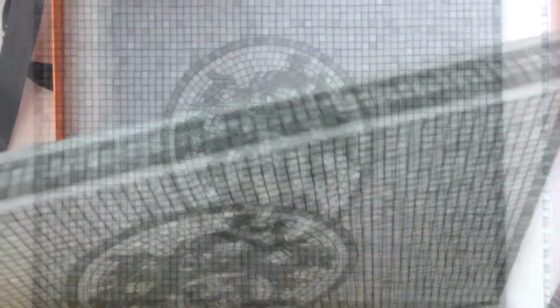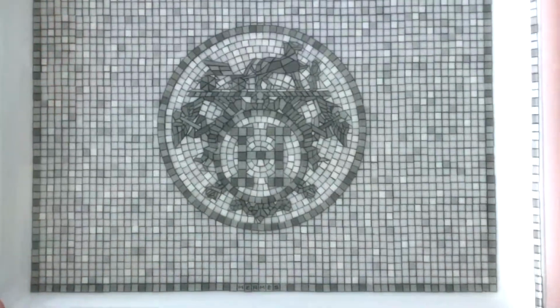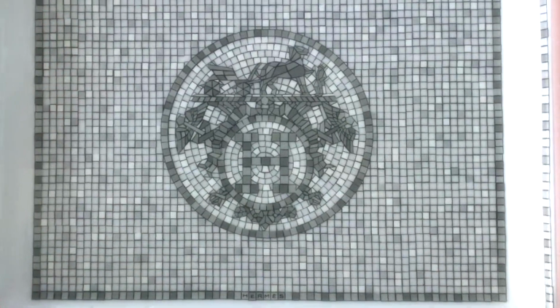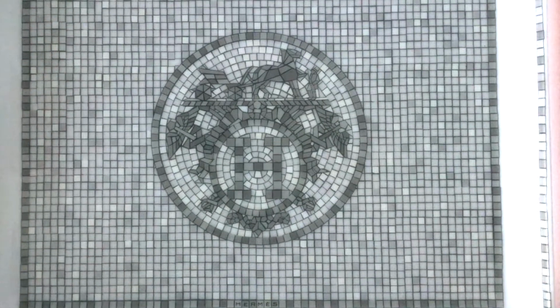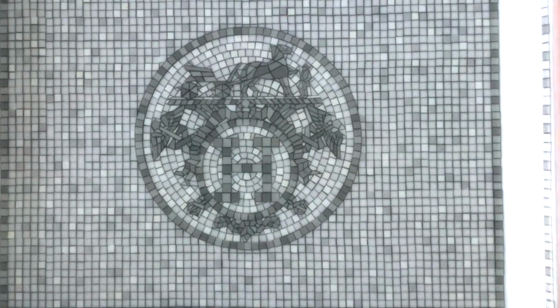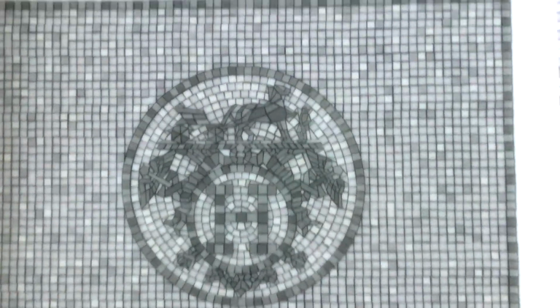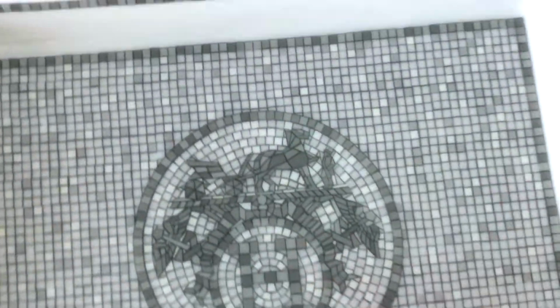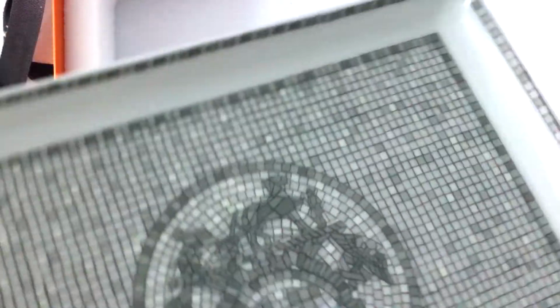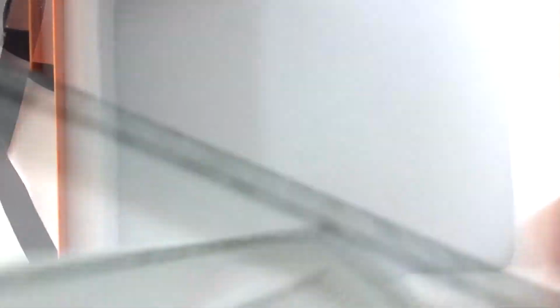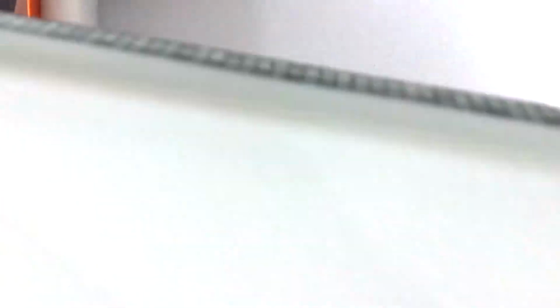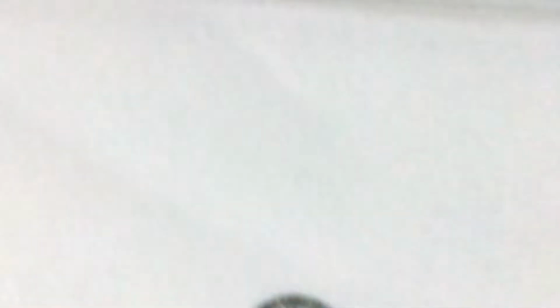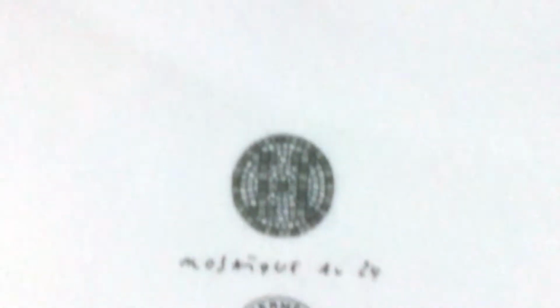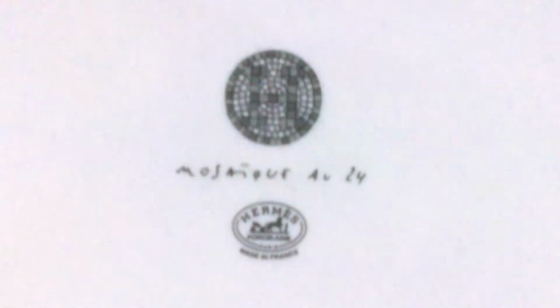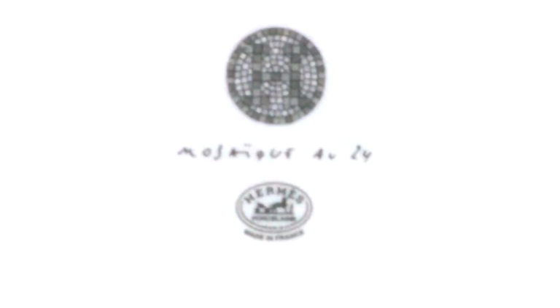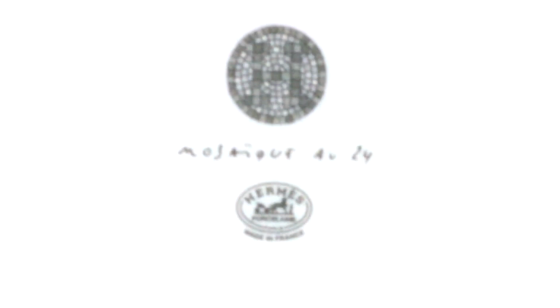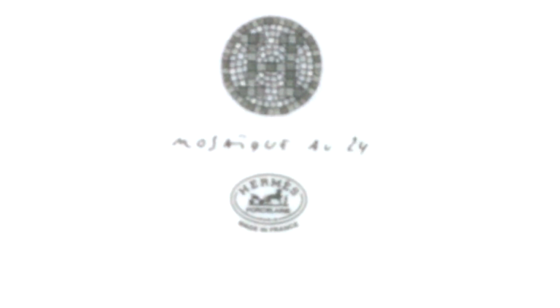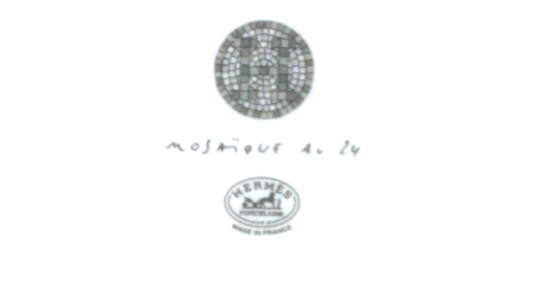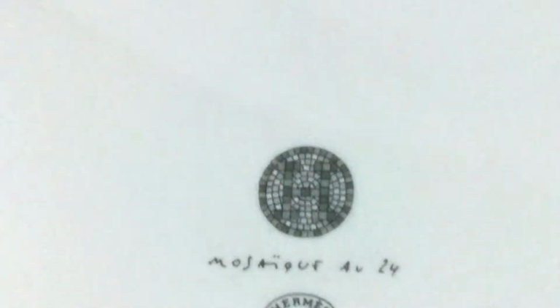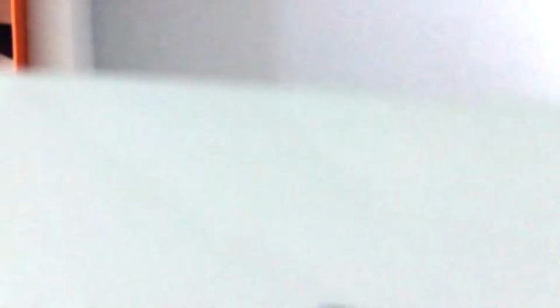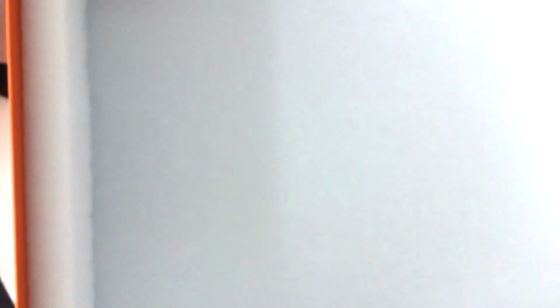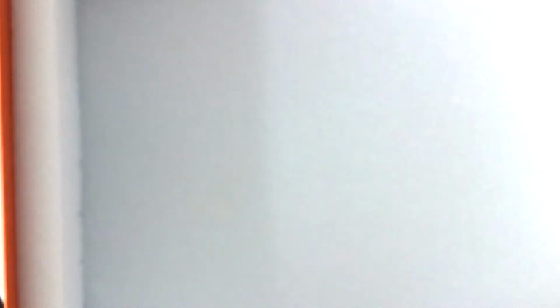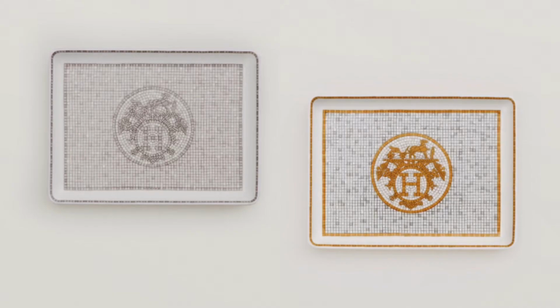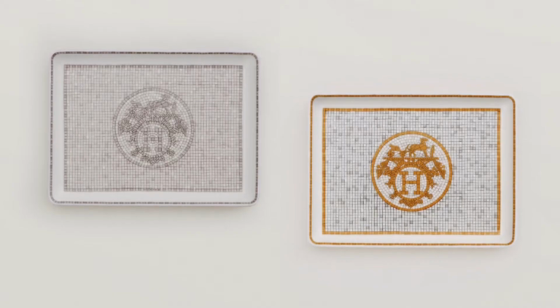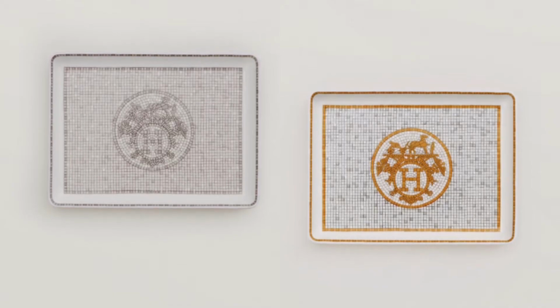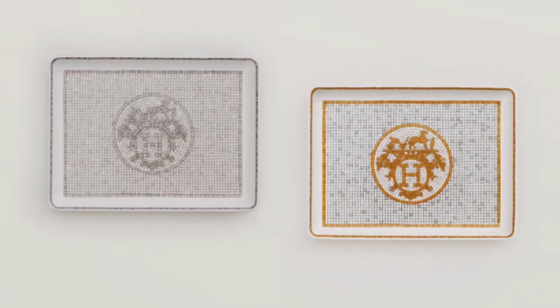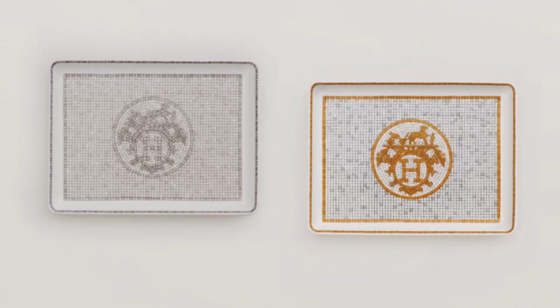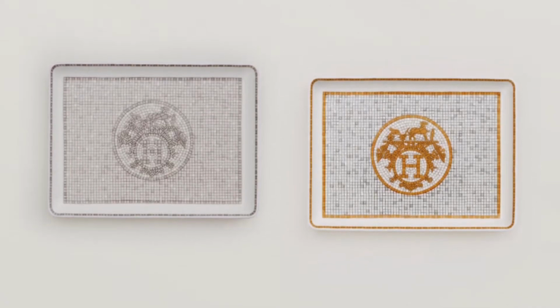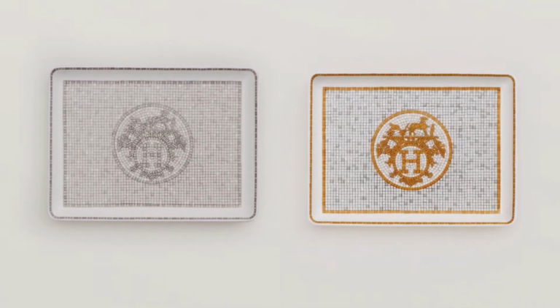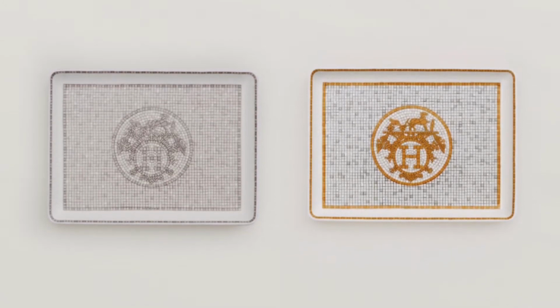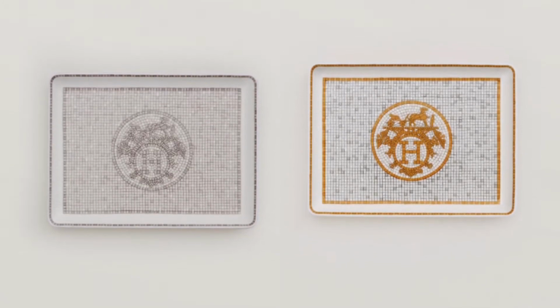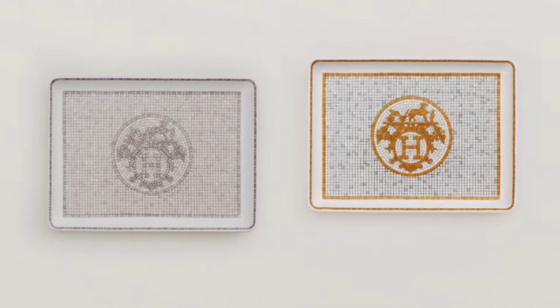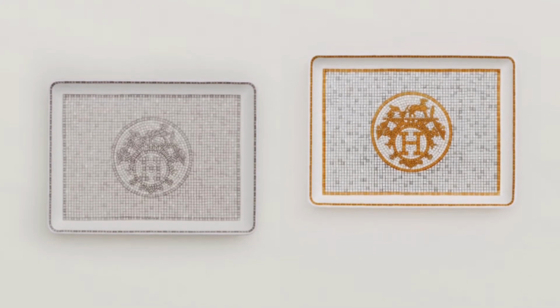This piece is made in France and currently retails for $190 in the US and $205 in Canada. The pattern is also available in gold for more contrast, at the same price.